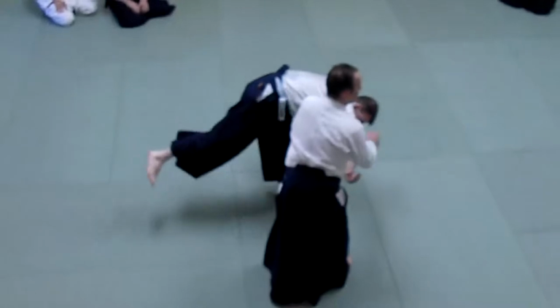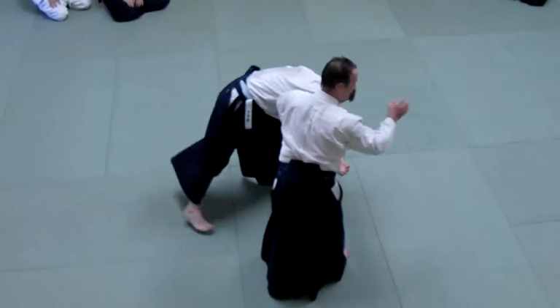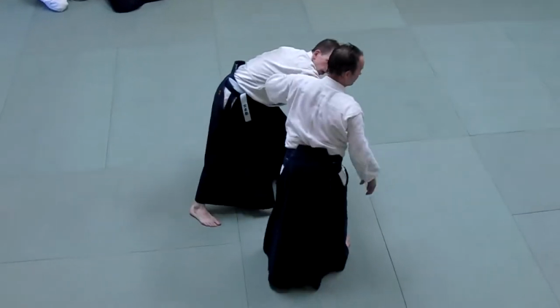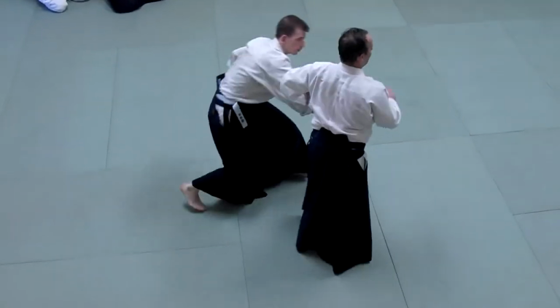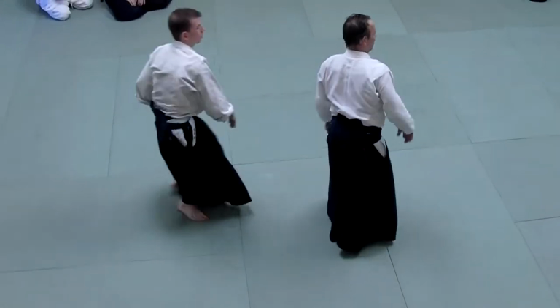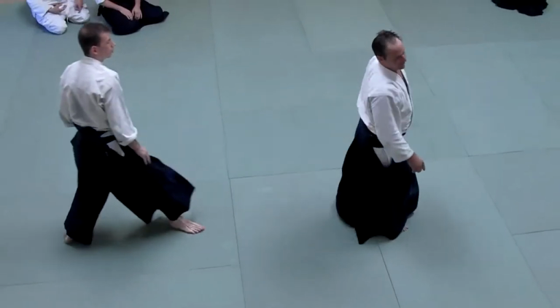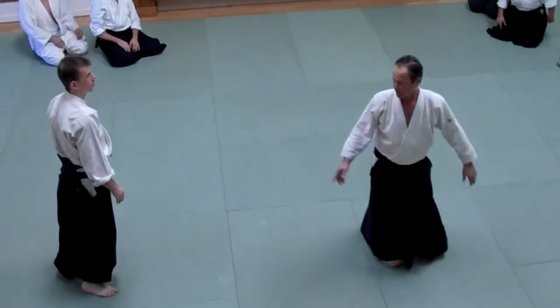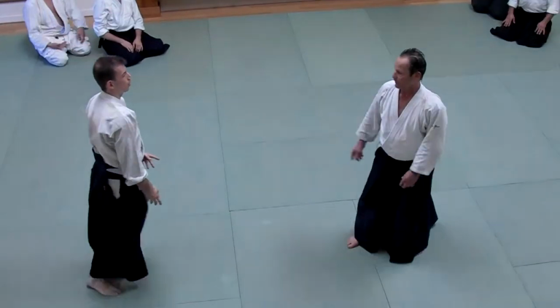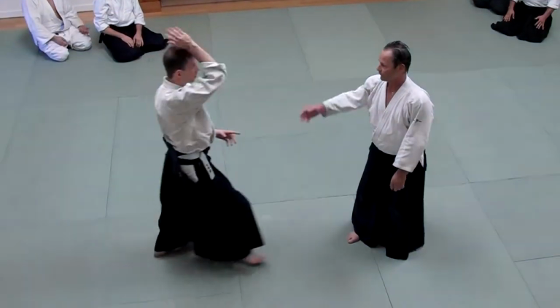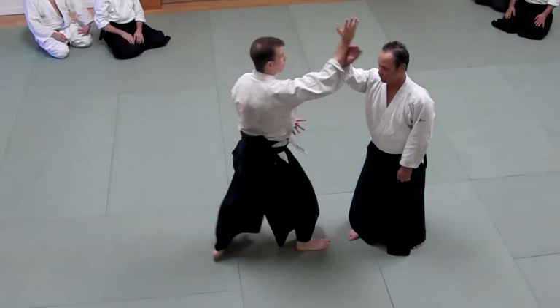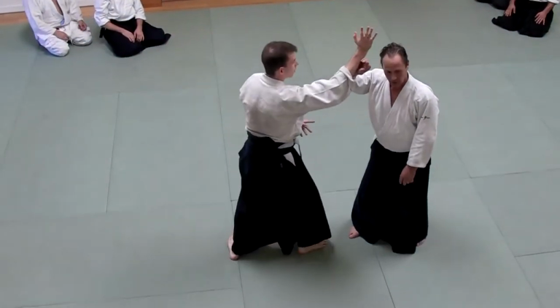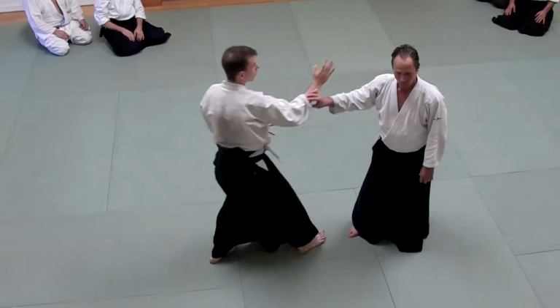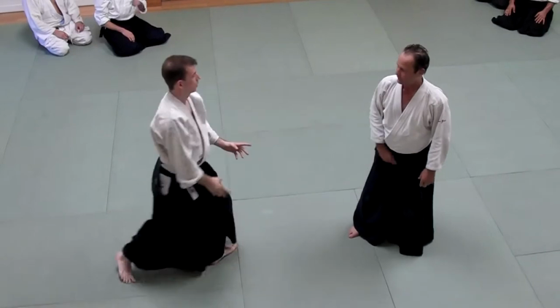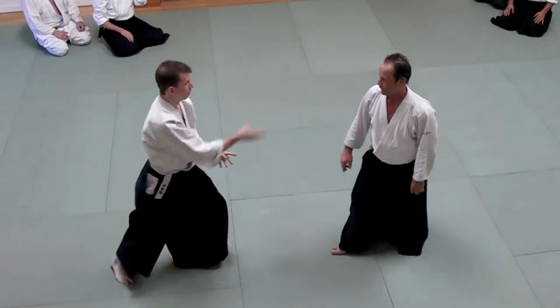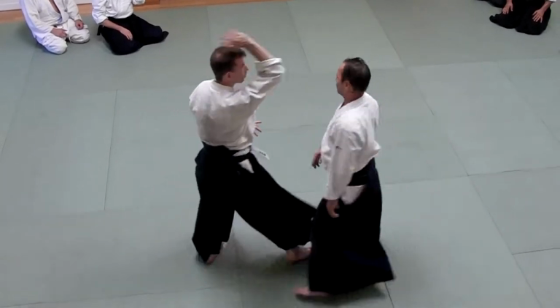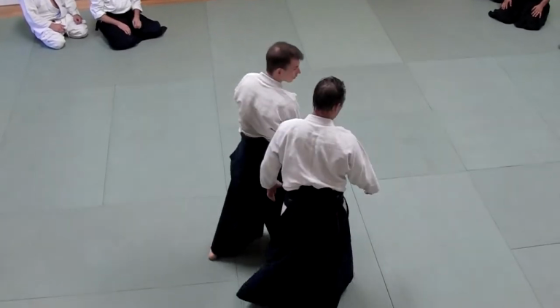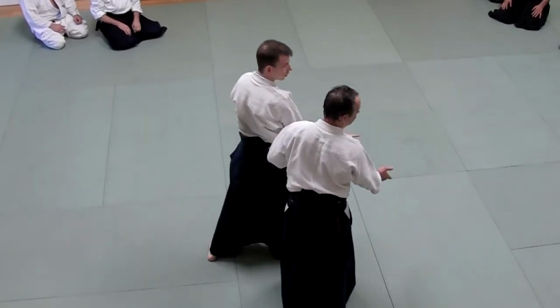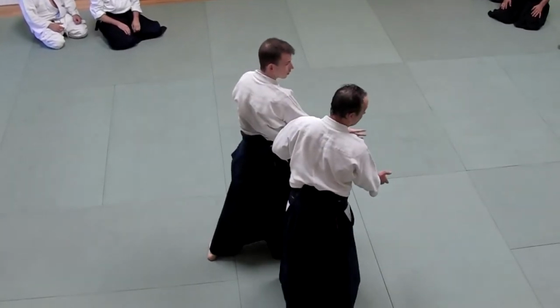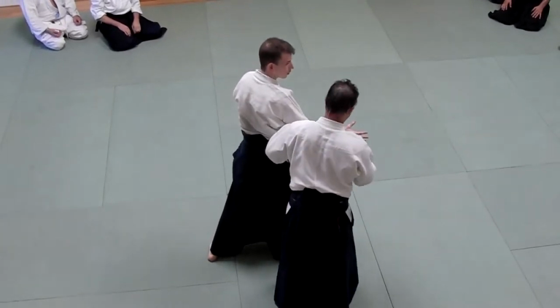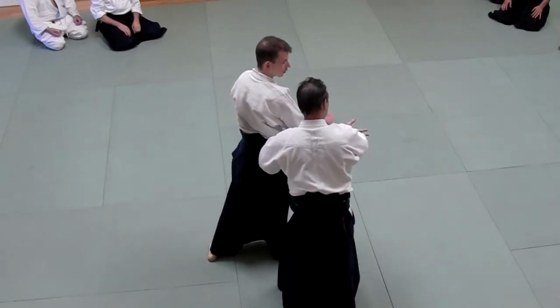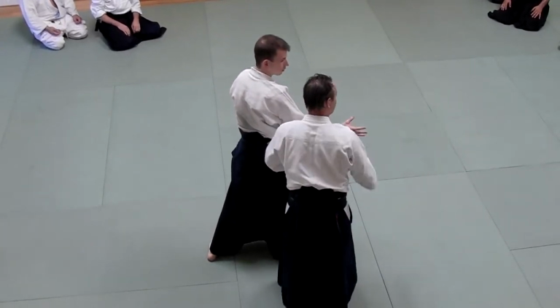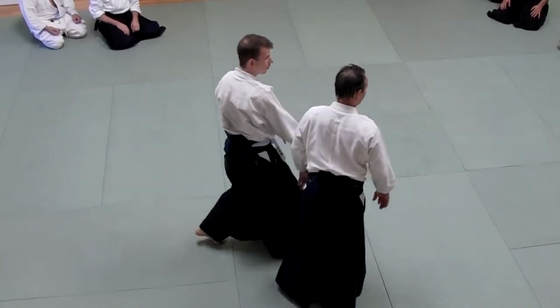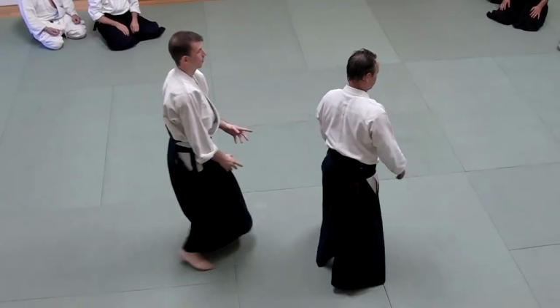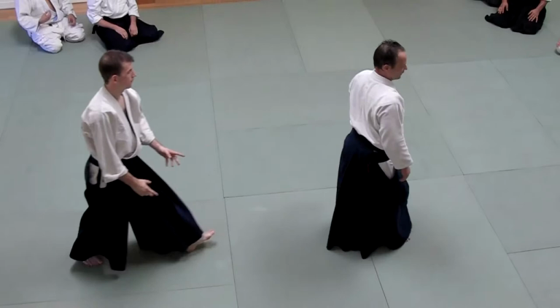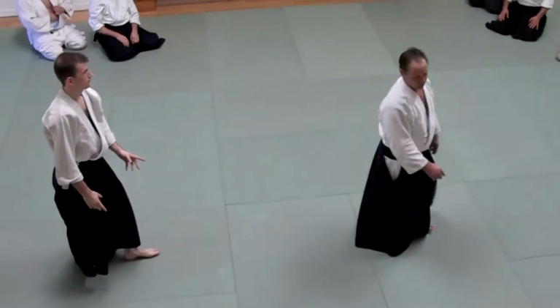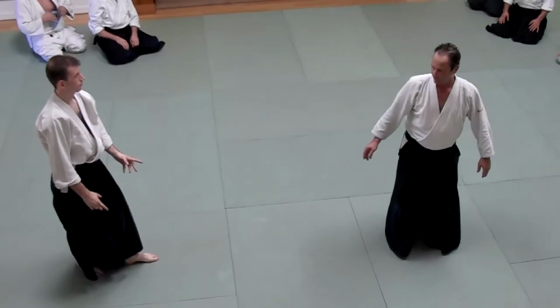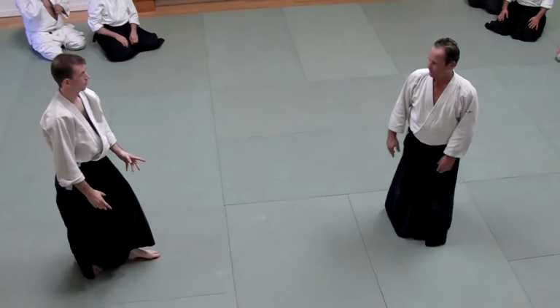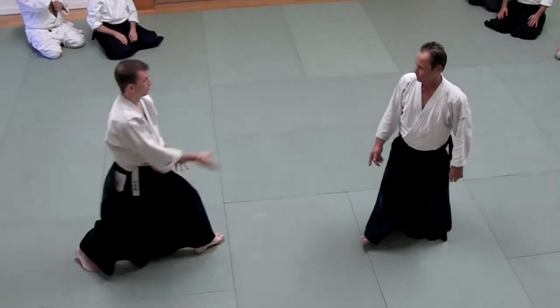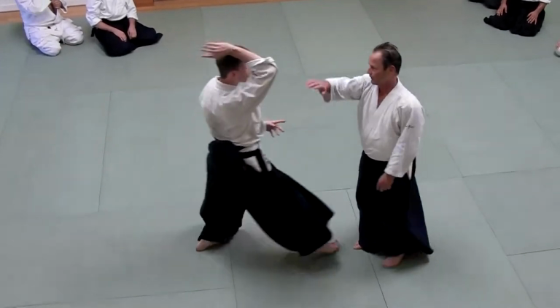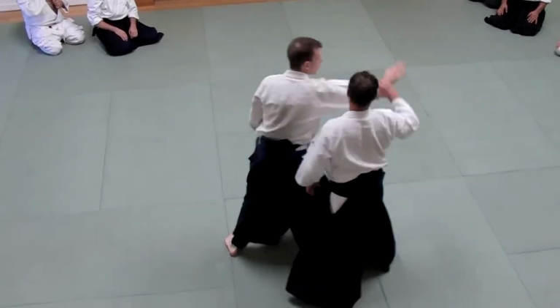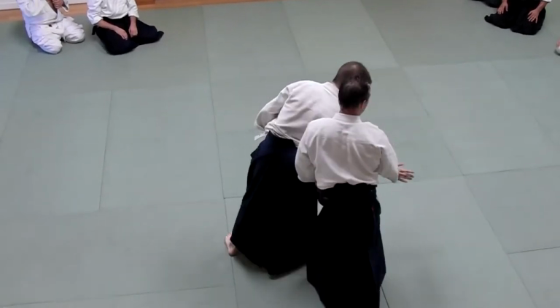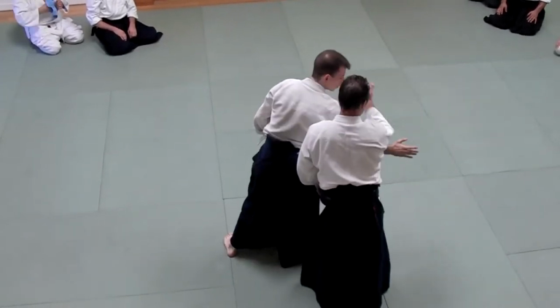I'm gliding past him. I don't want to be on this side of him — I don't want to be here, I want to be over here. So I'm going to be on the other side of his arm. That's all you're really doing, and this is just helping the guy, like I was saying.